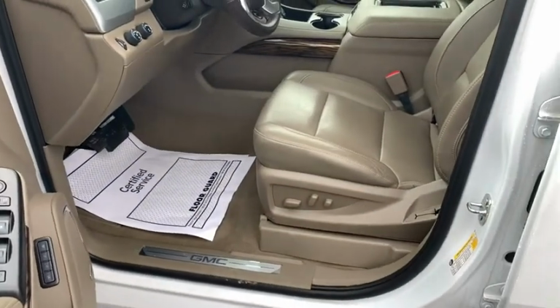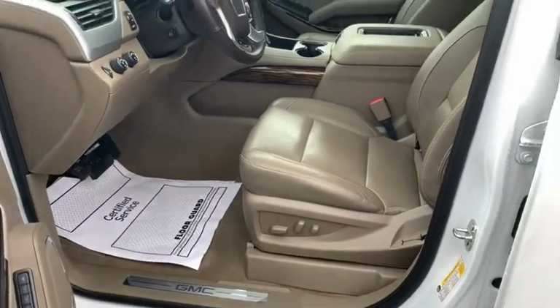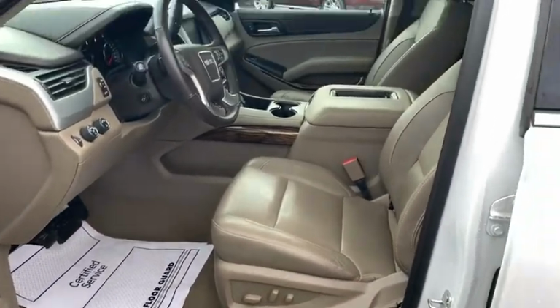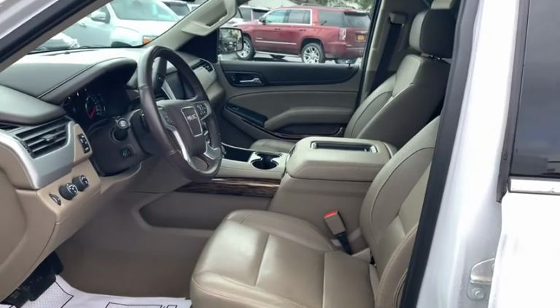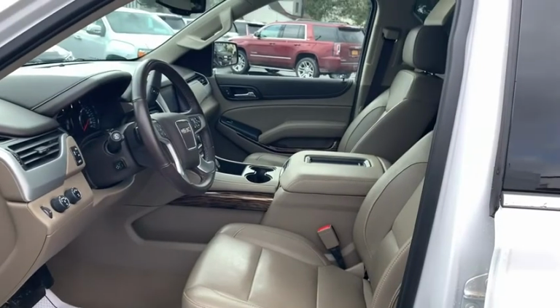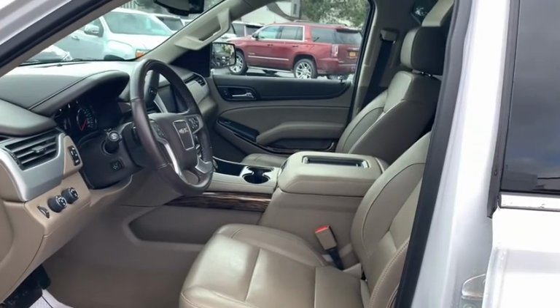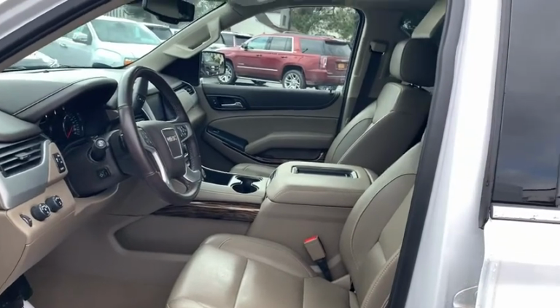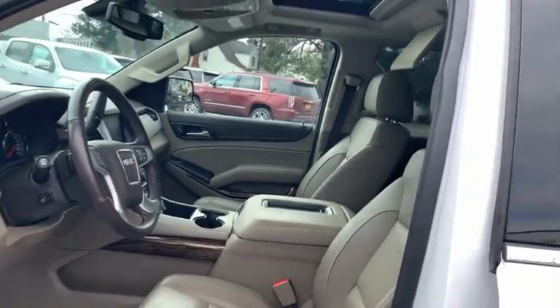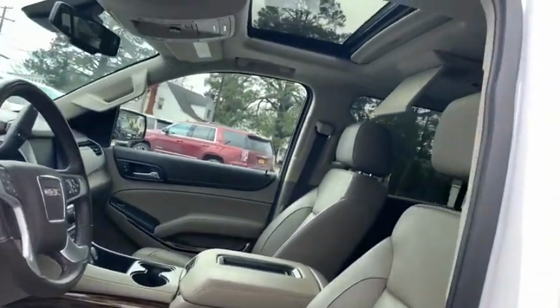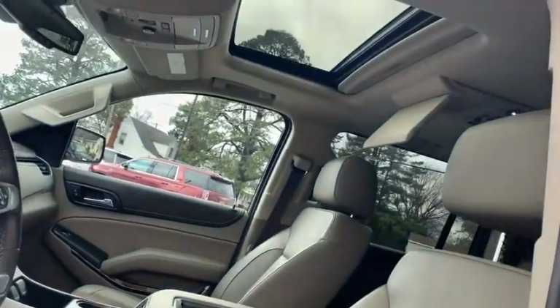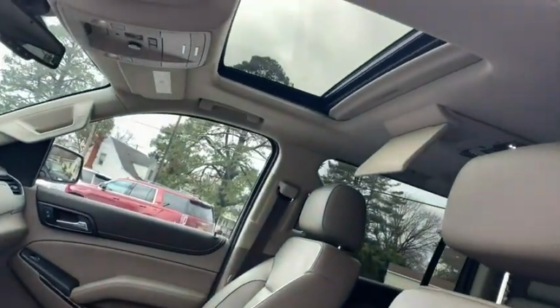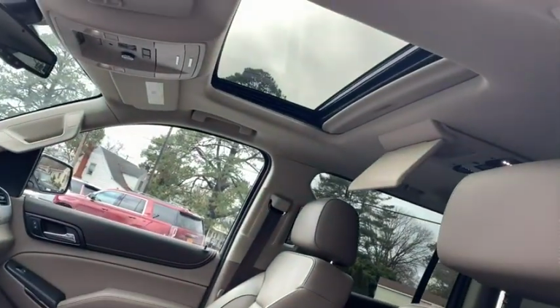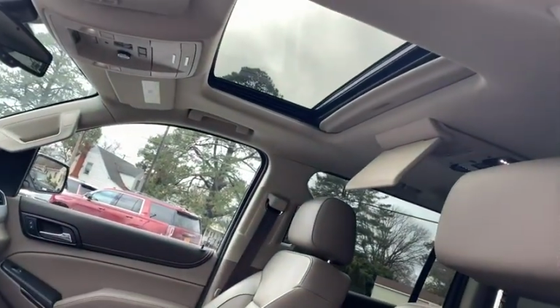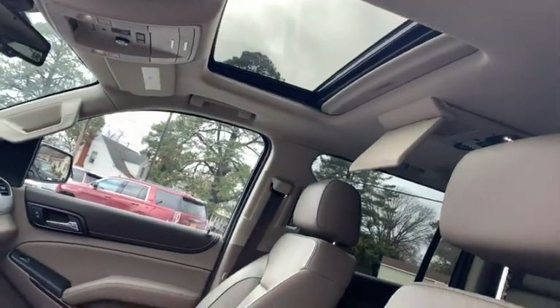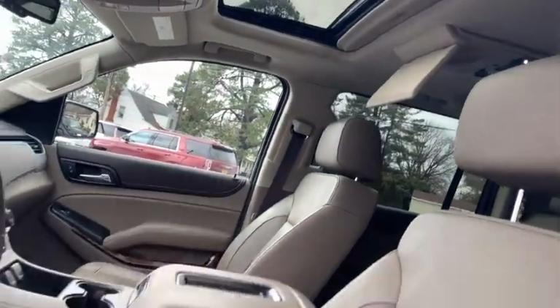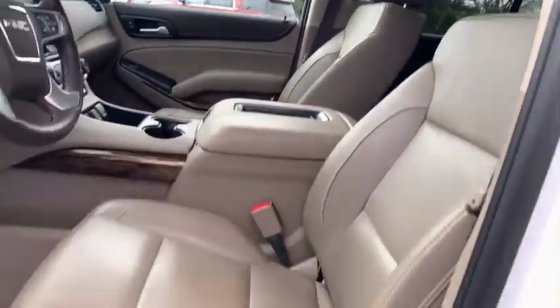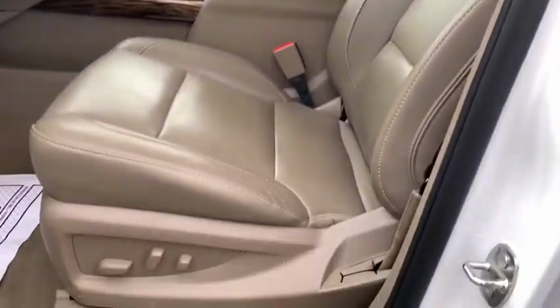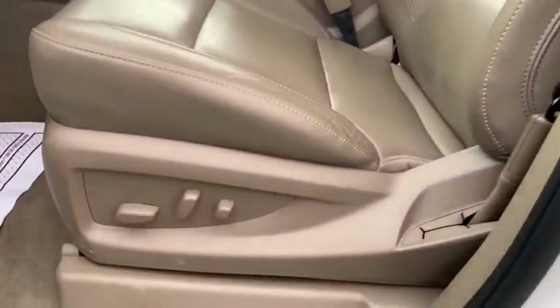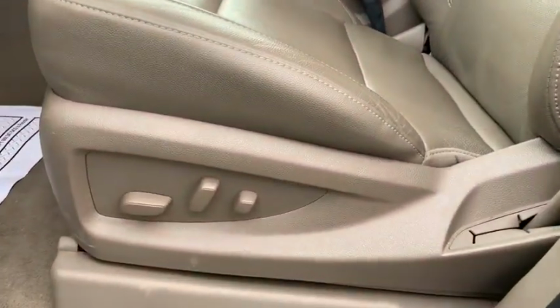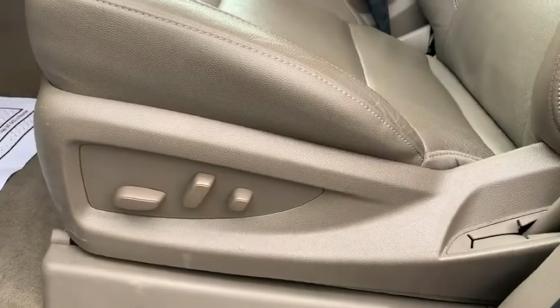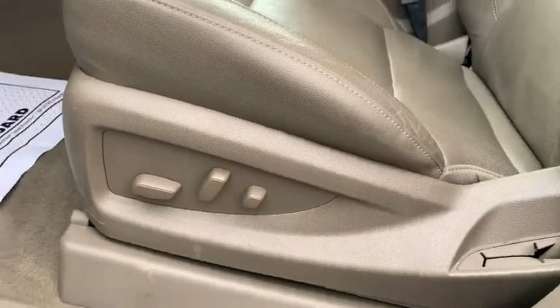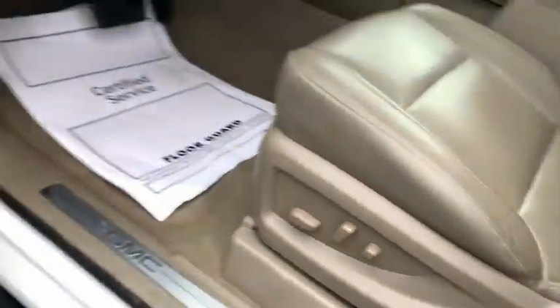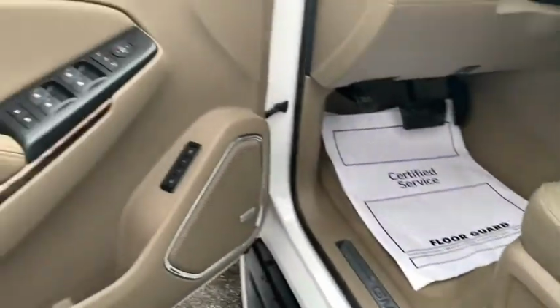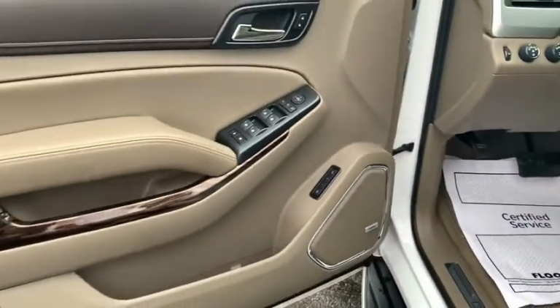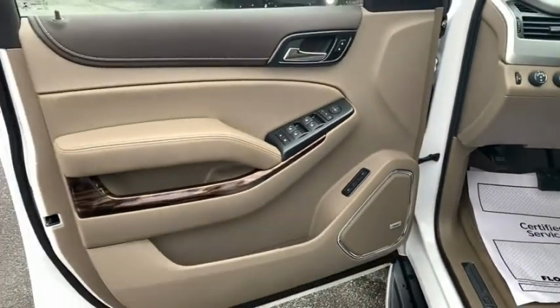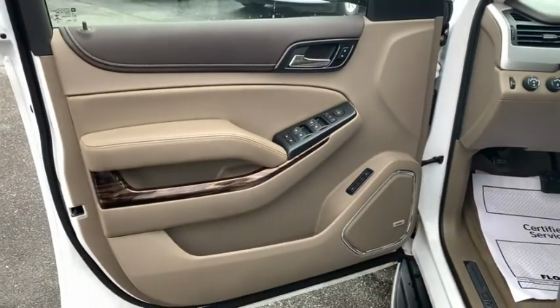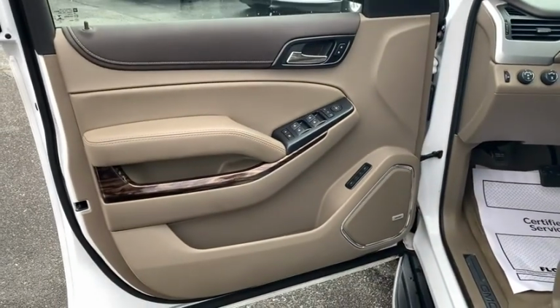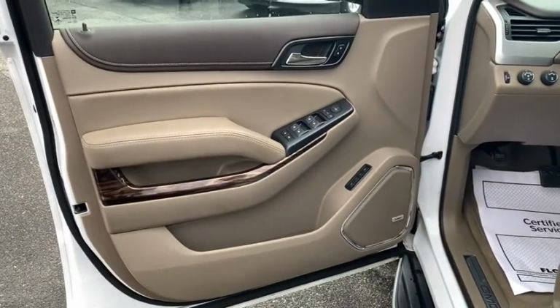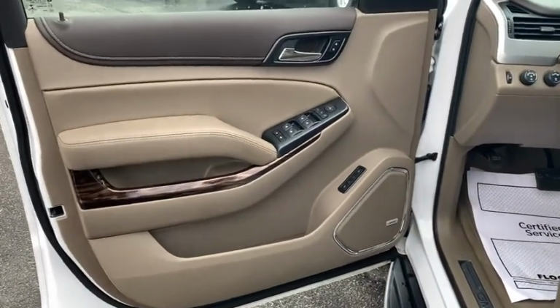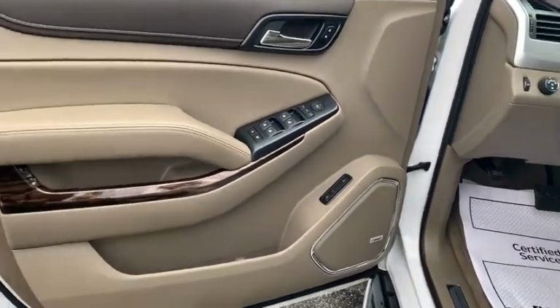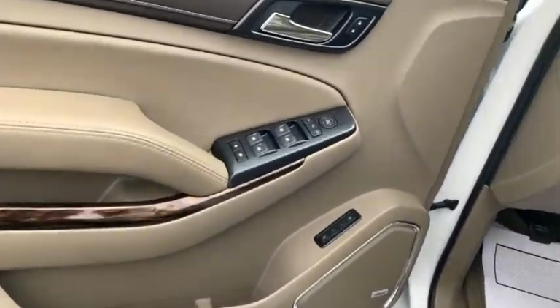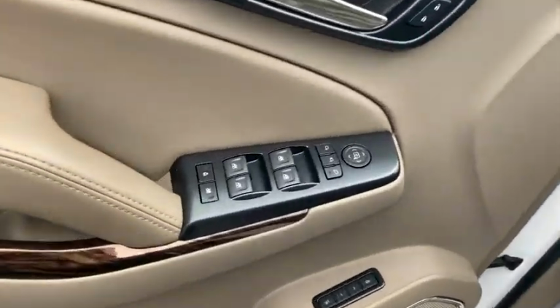Additional features include remote keyless entry, HD radio, cargo net, daytime running lamps, console, power outlet, rear view camera, push-button start, and cup holders.